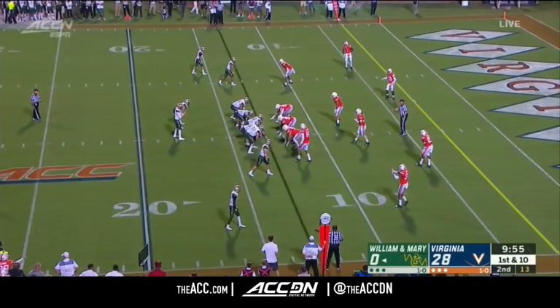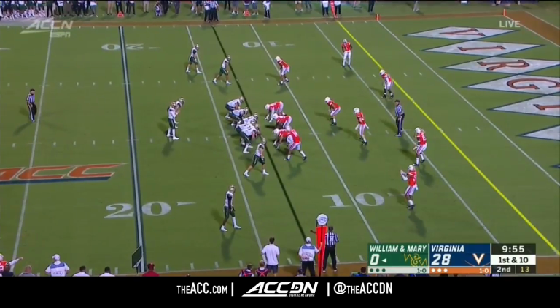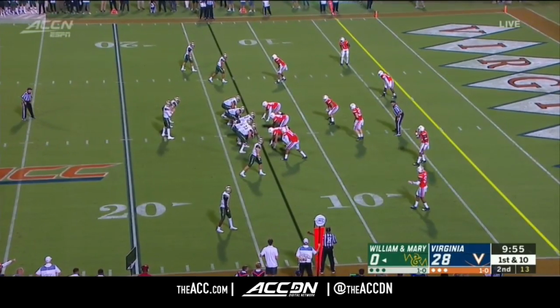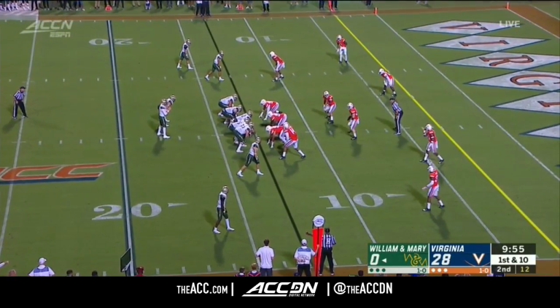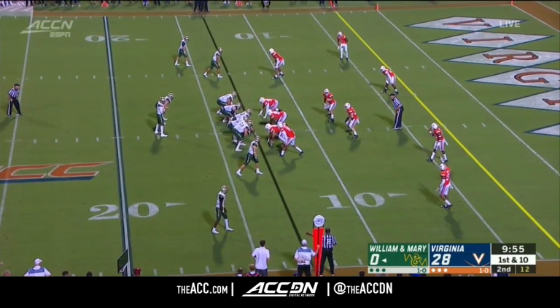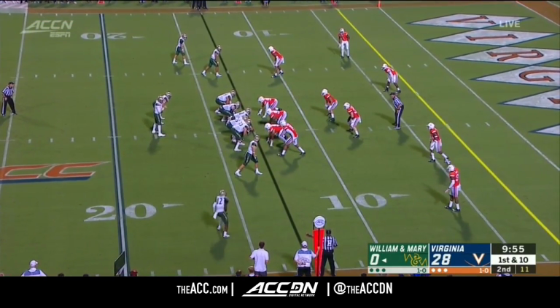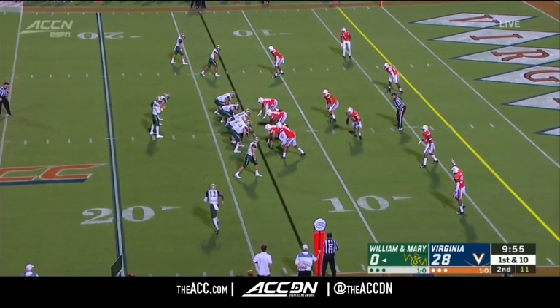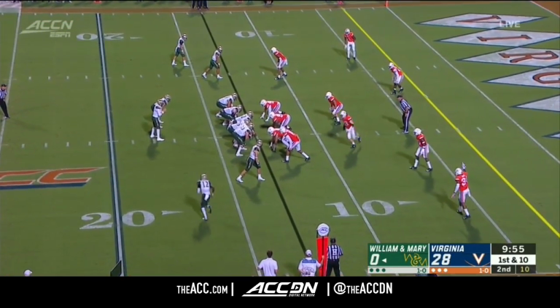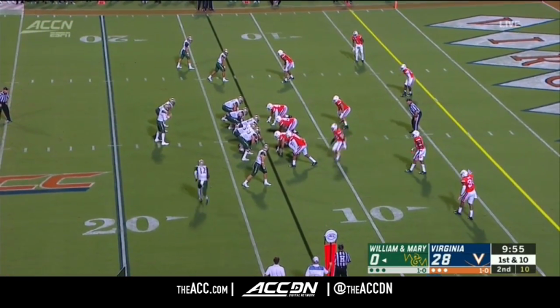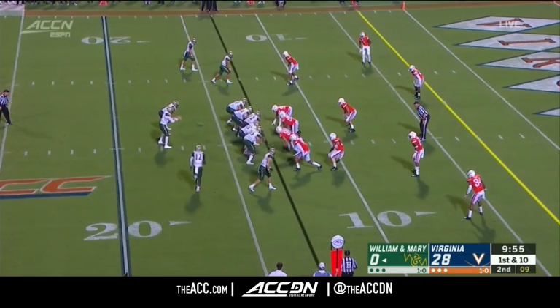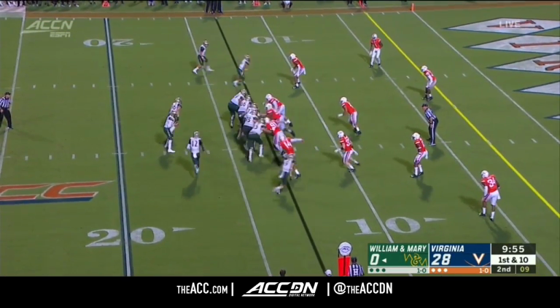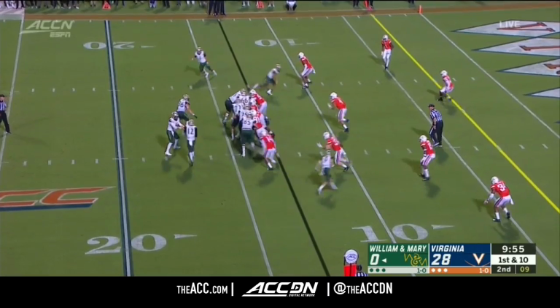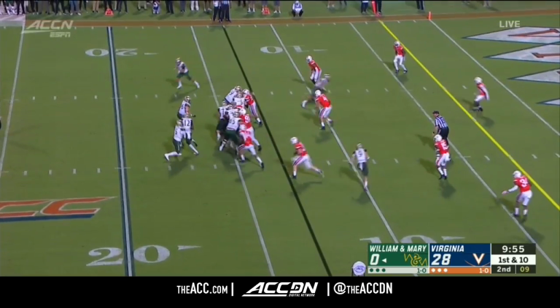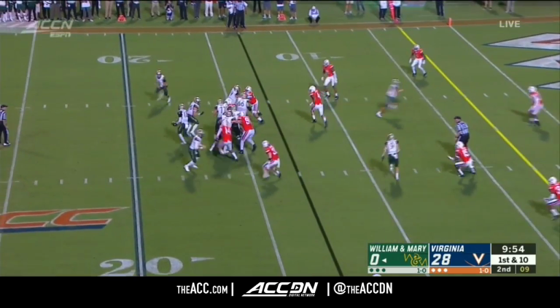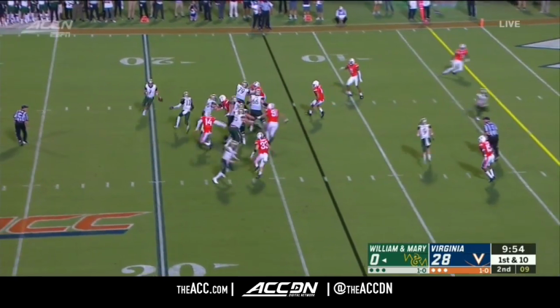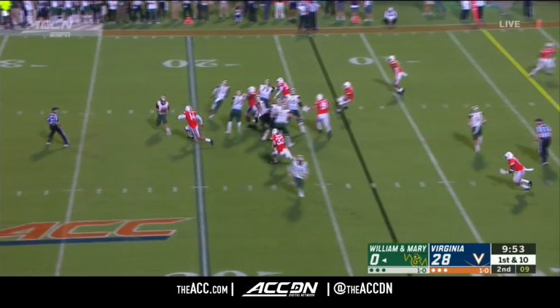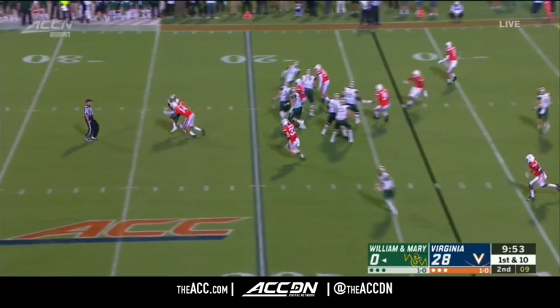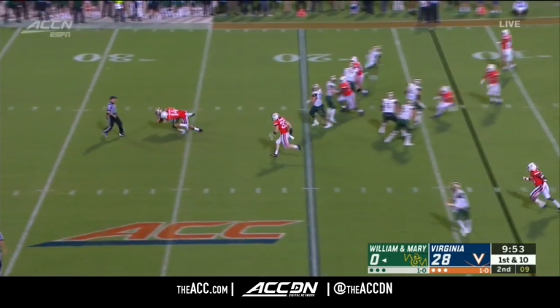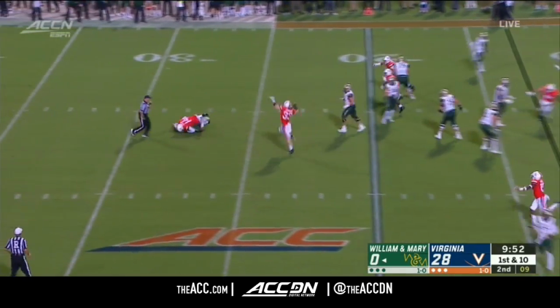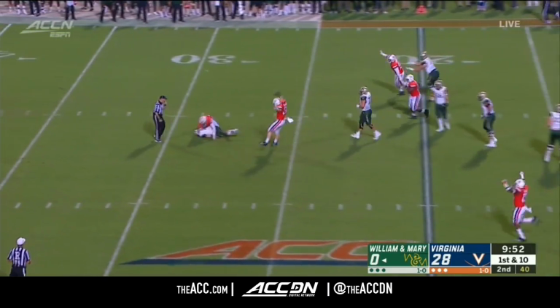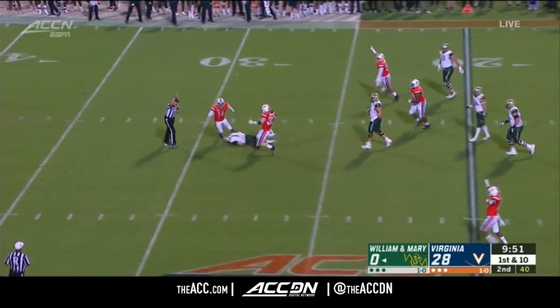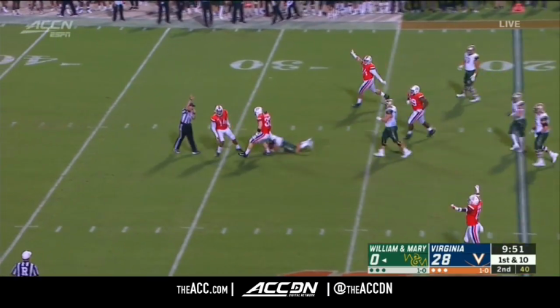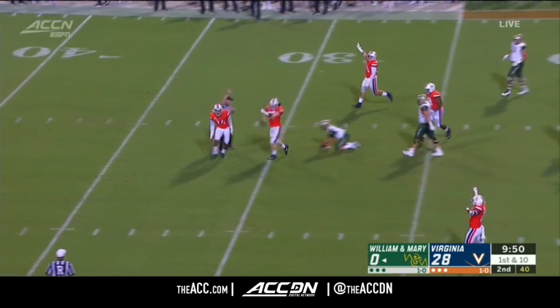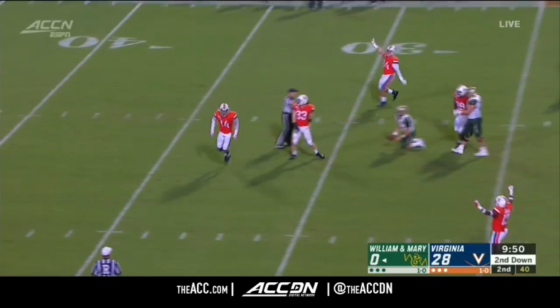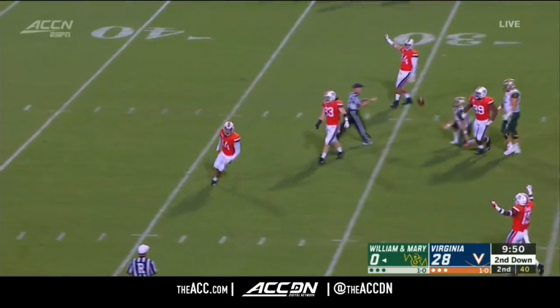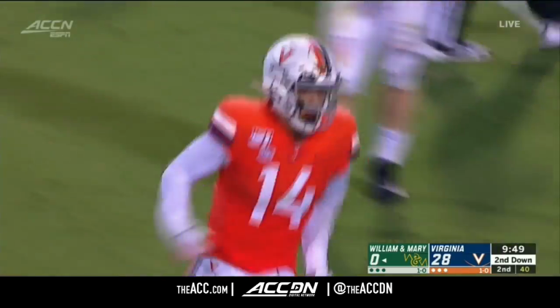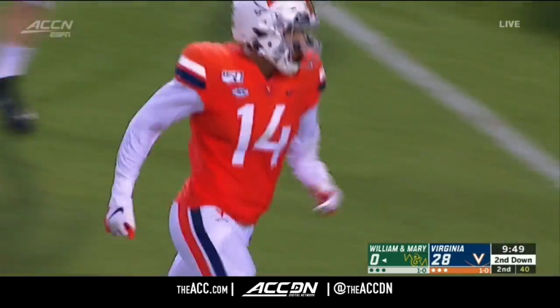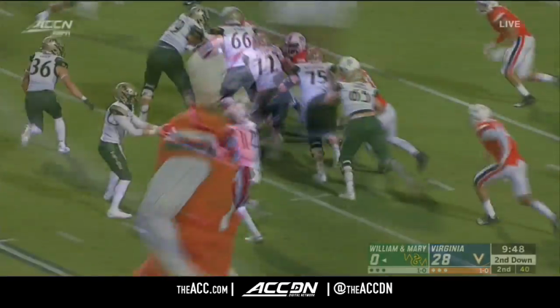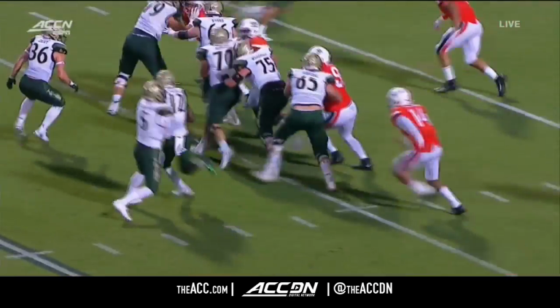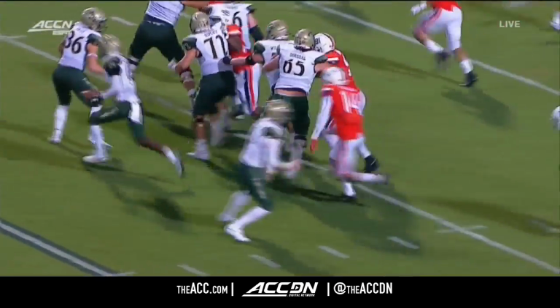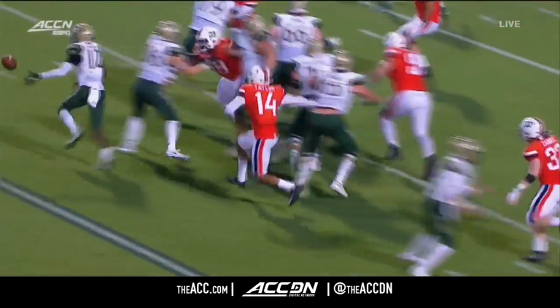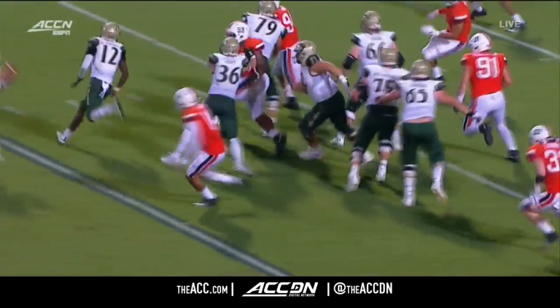Coming out their other quarterback, Kilton Anderson. Anderson will hand it off to Mathis. They tried to flip it back to Ted Hefter. Hap is out. Virginia all over it.